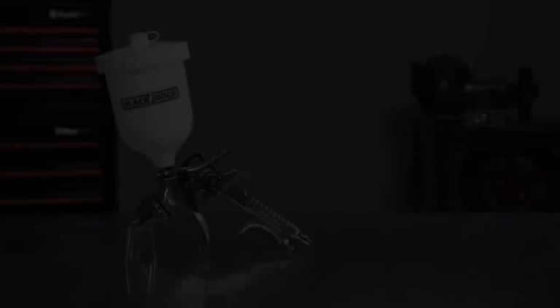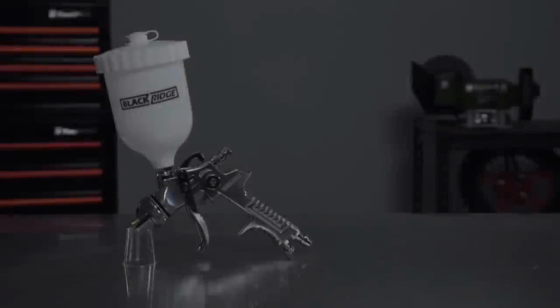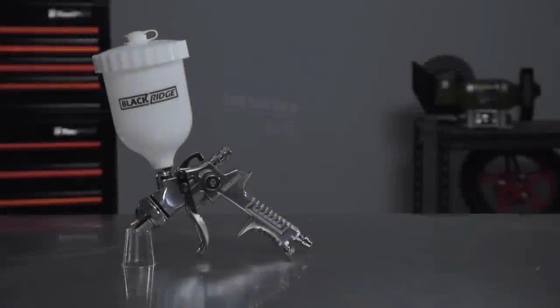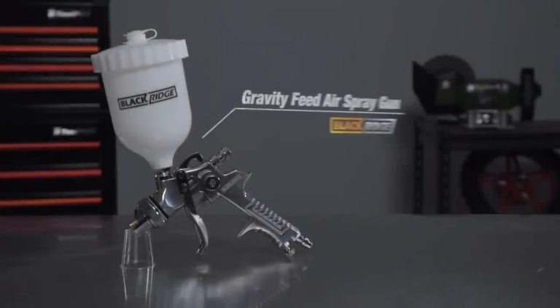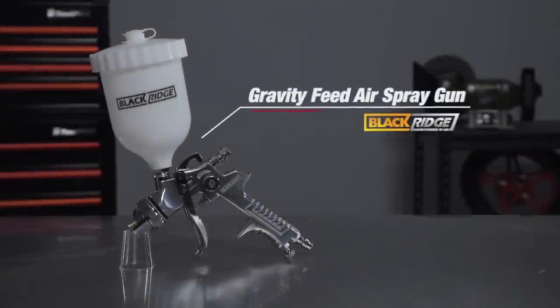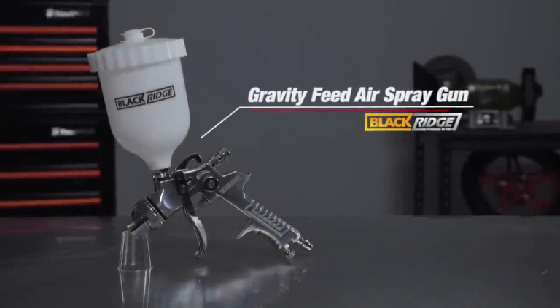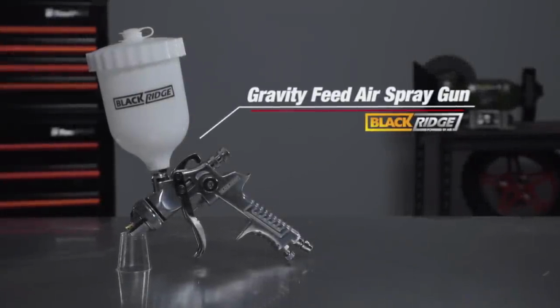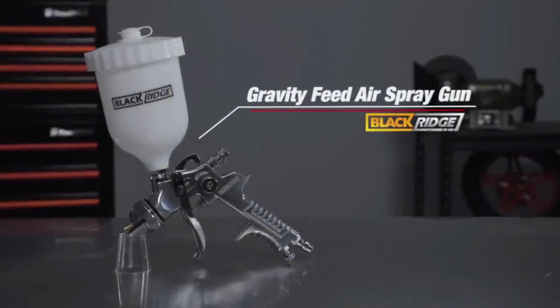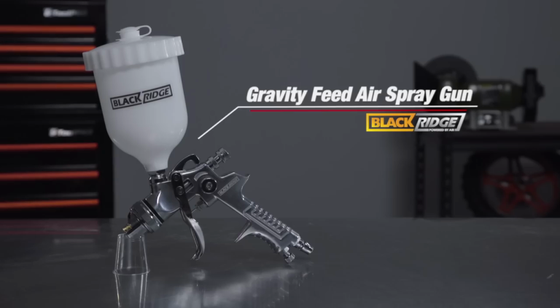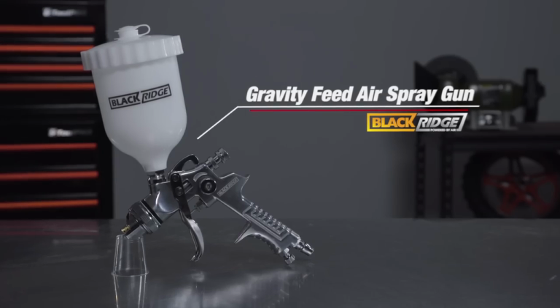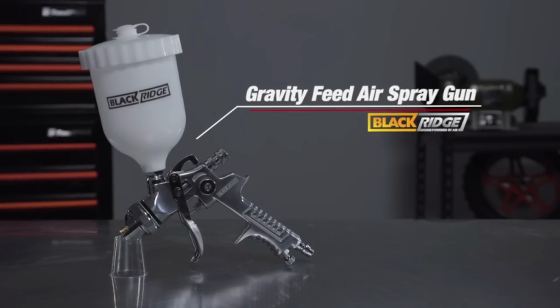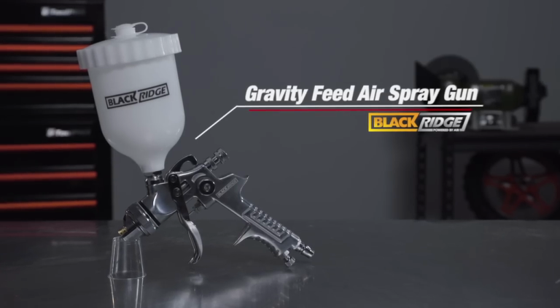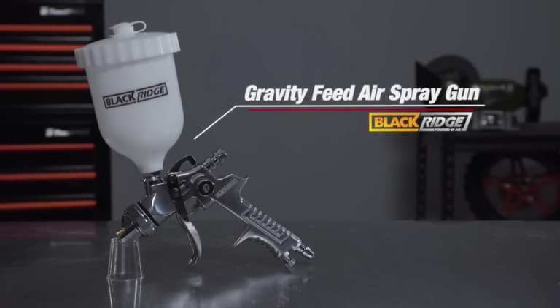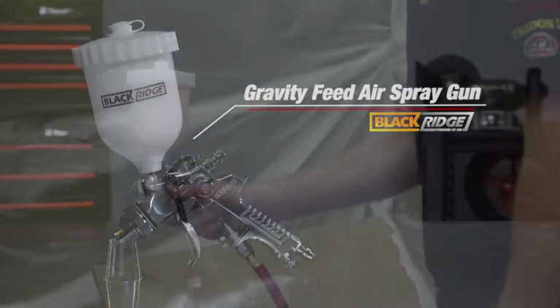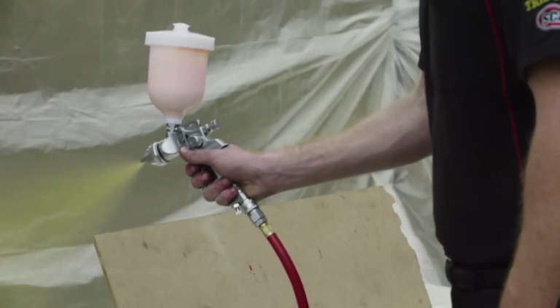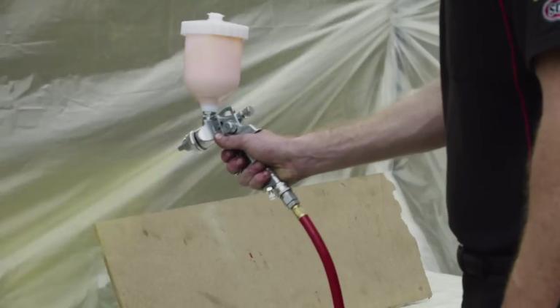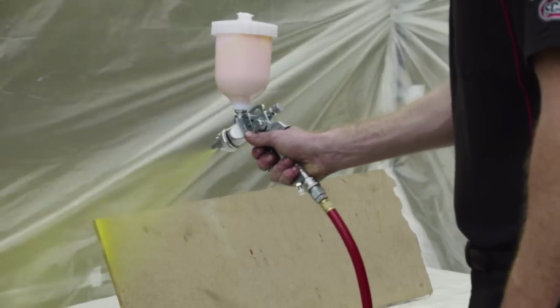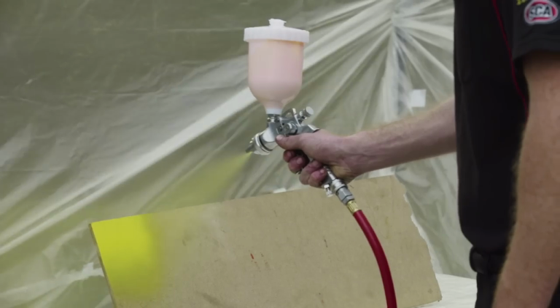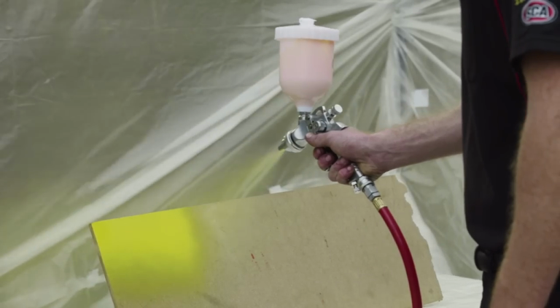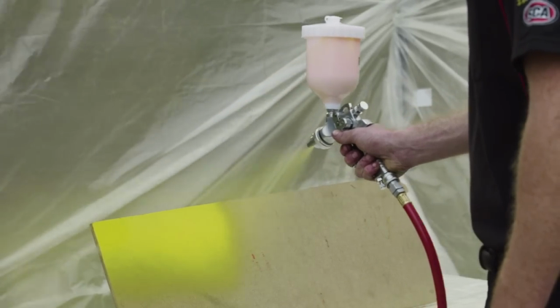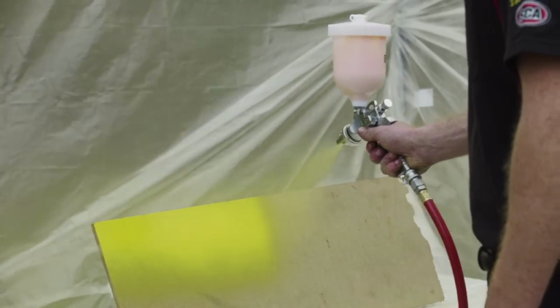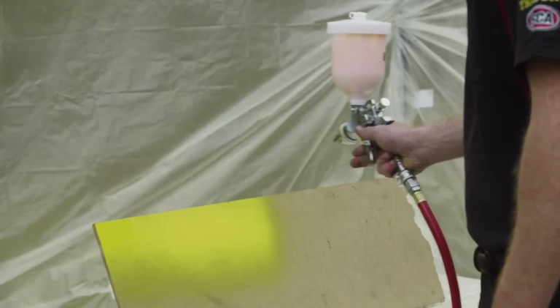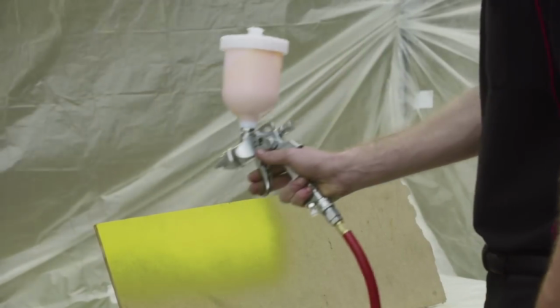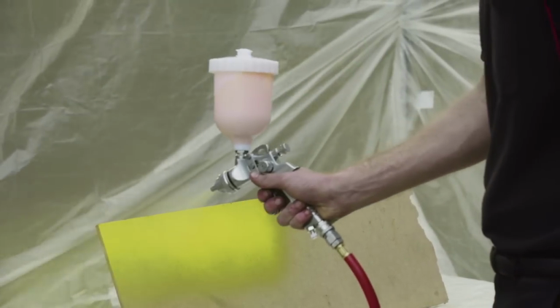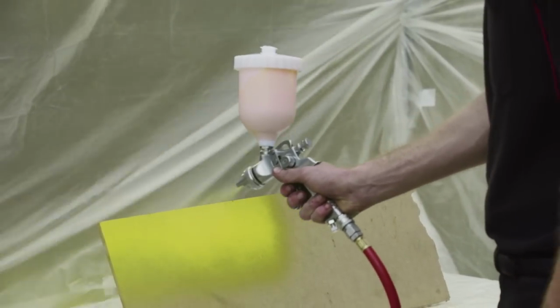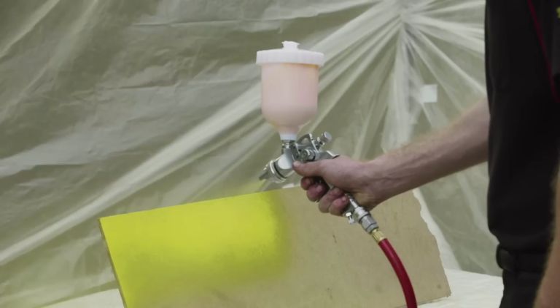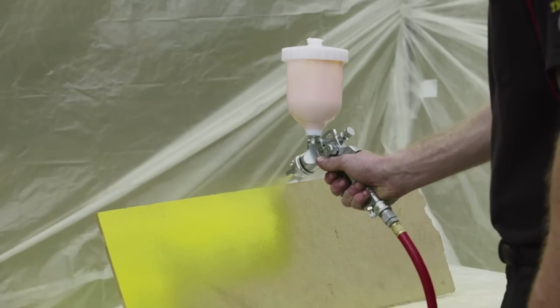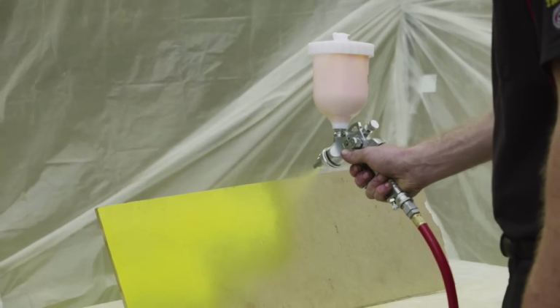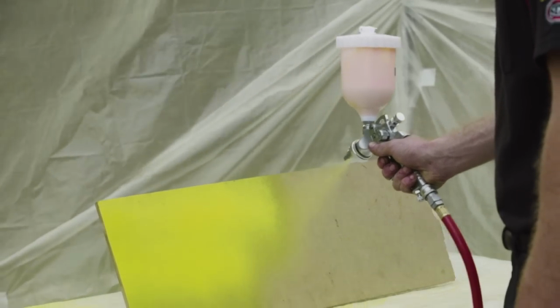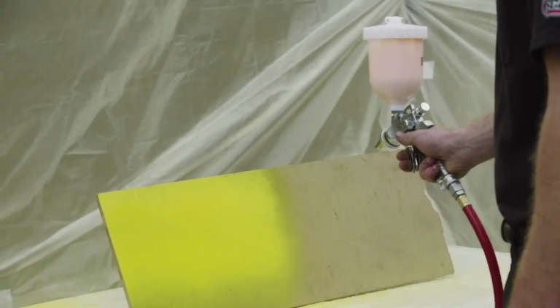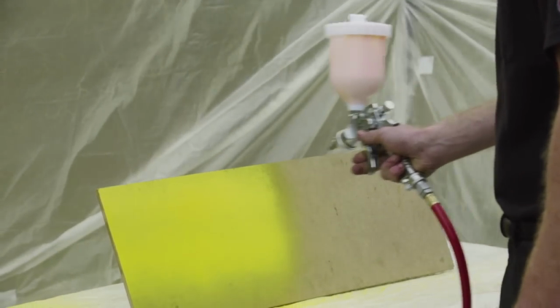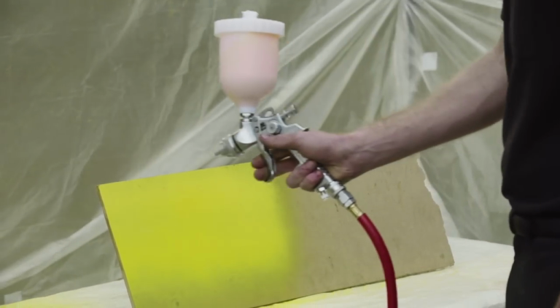This Black Ridge Gravity Feed spray gun is great for jobs around the home or minor panel repair on your vehicle. The Gravity Feed design can handle standard viscosity paints such as acrylic base coats and top coats, and tends to give a better finish when applying the paint.